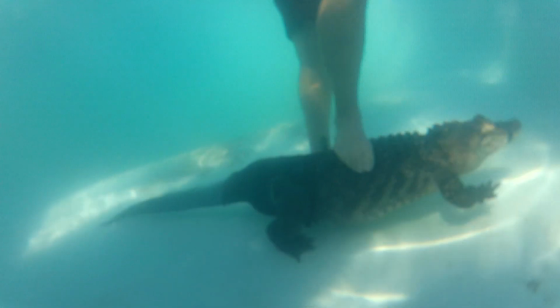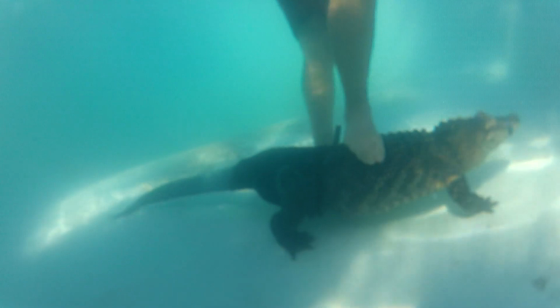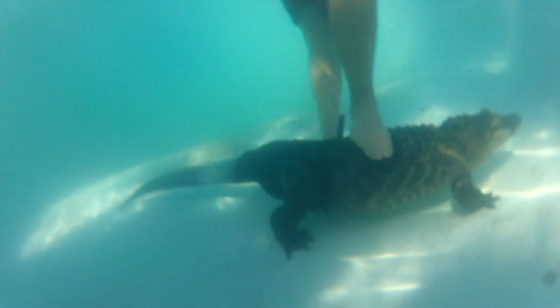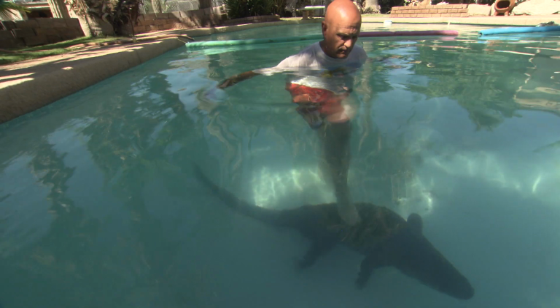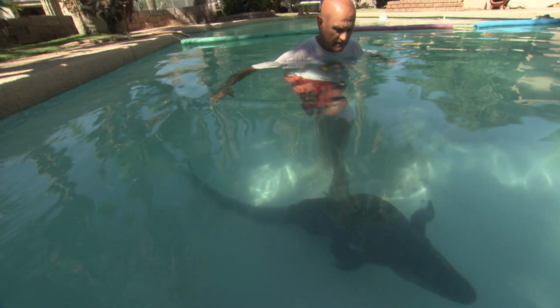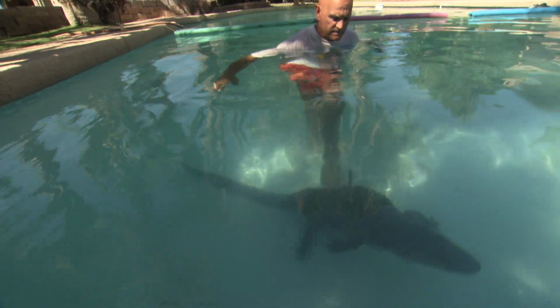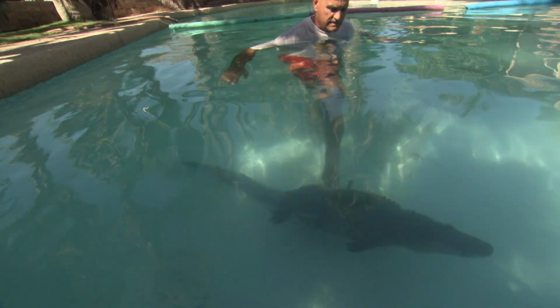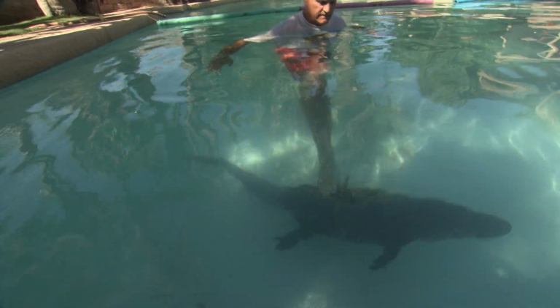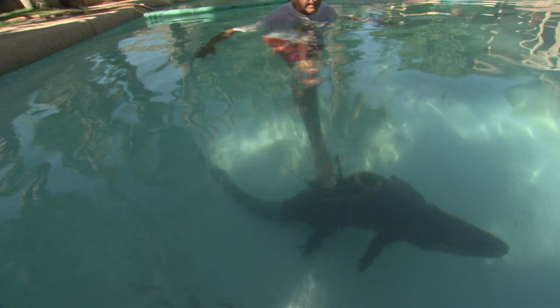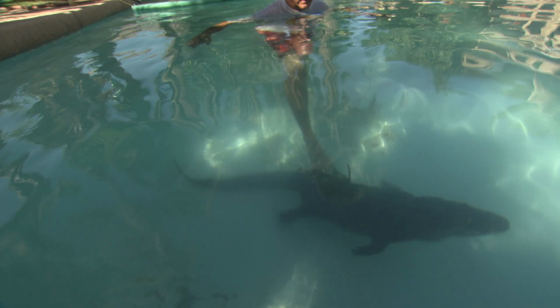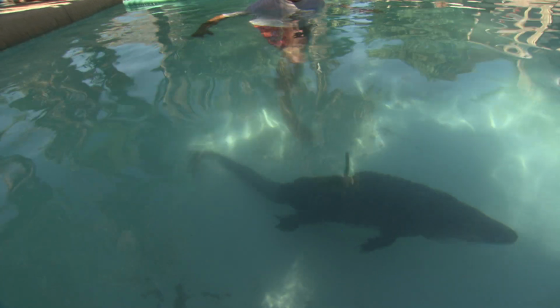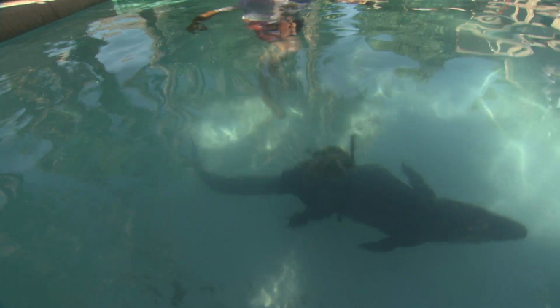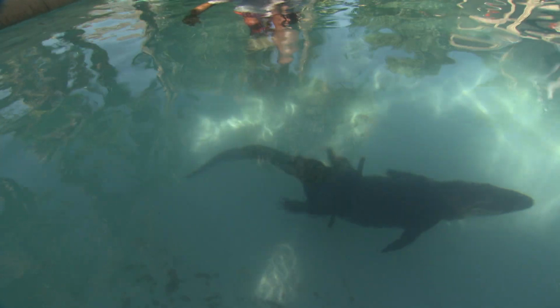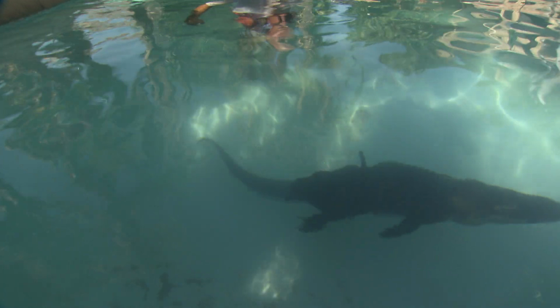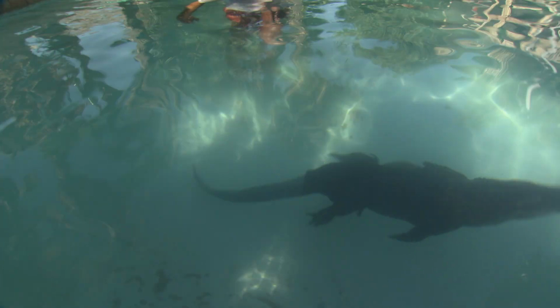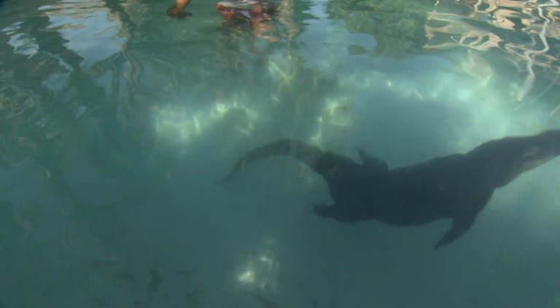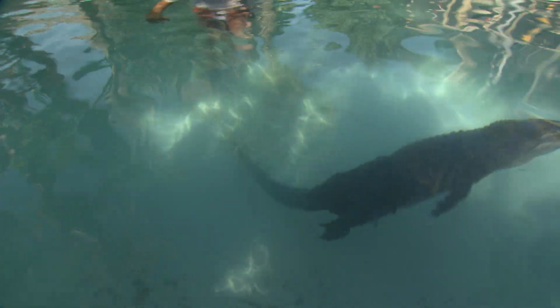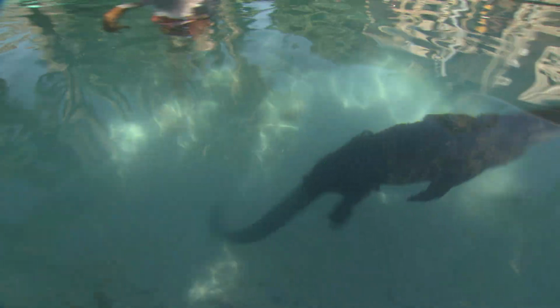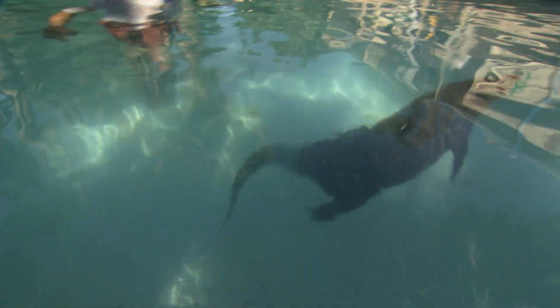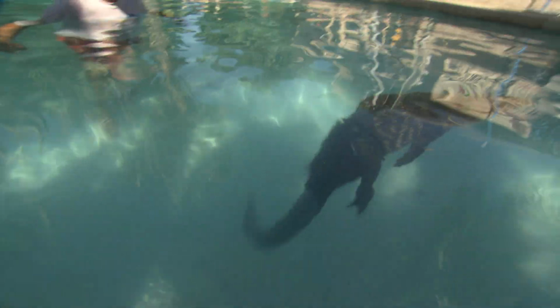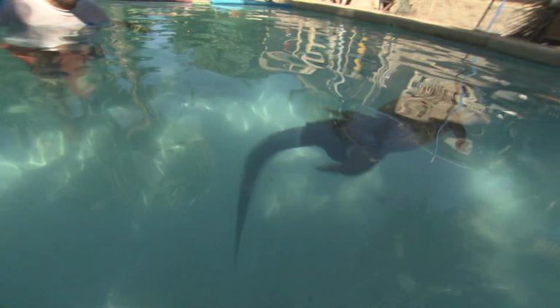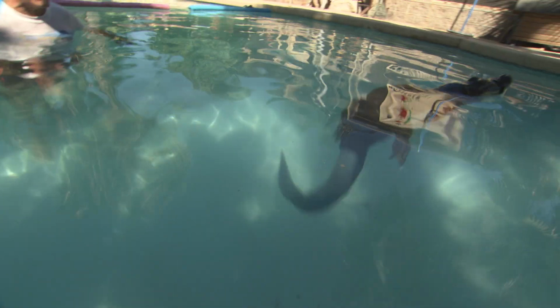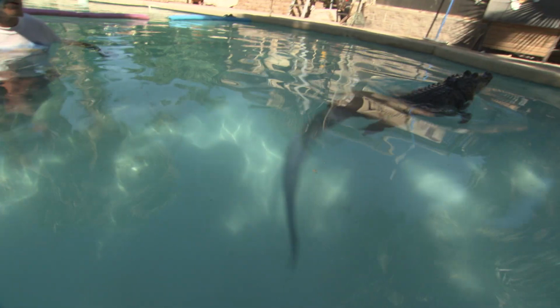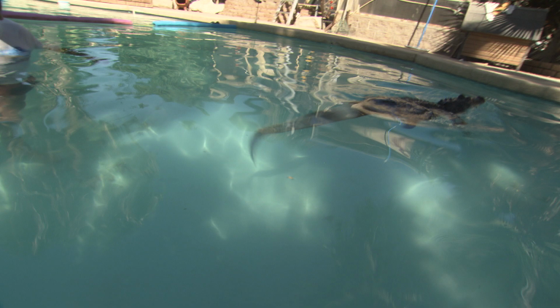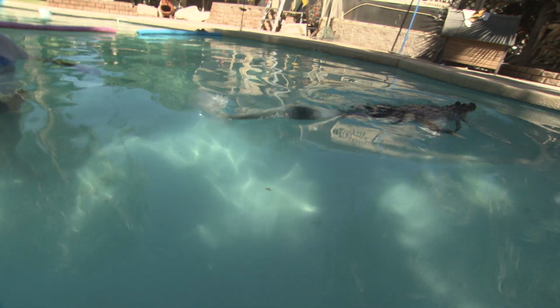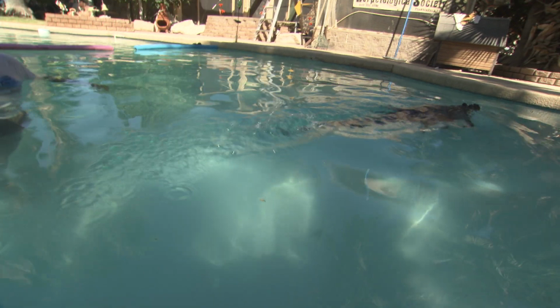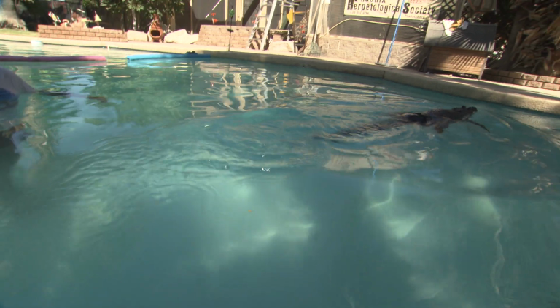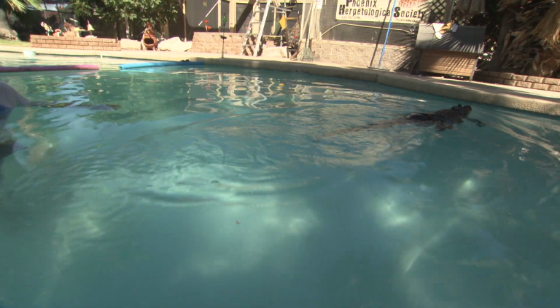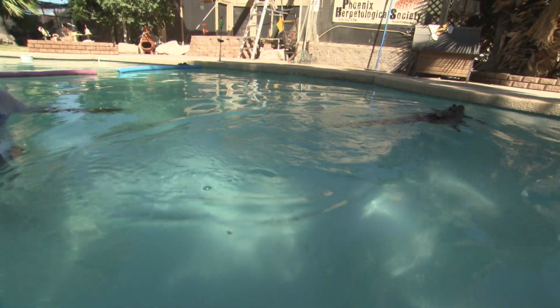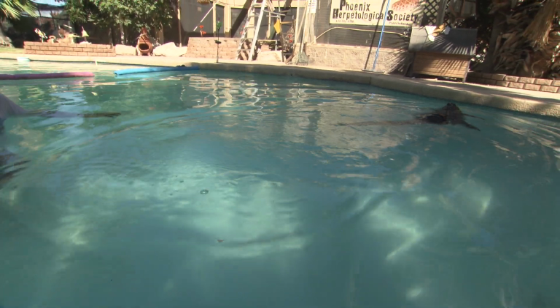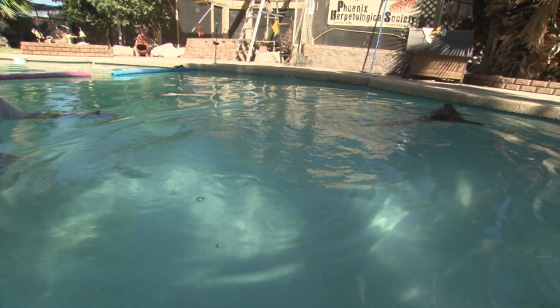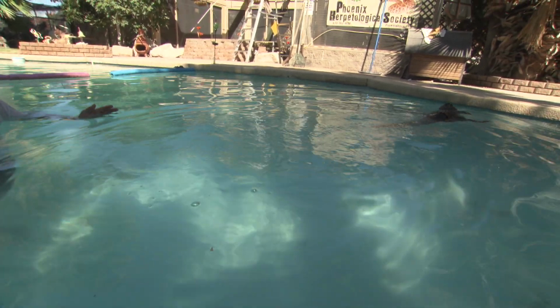He's getting ready to do it now — here we go, there he goes. Now he's using his tail, and he's going to come all the way to the top. He just decided that wasn't up — no, that's perfect right there. That was perfect.